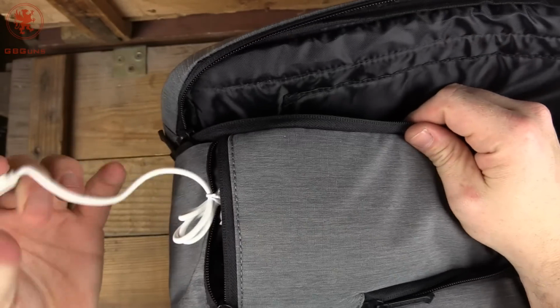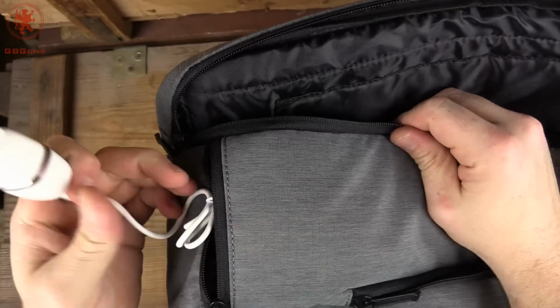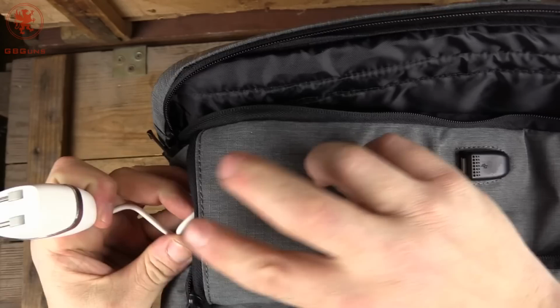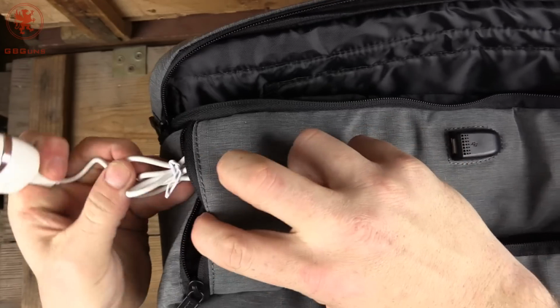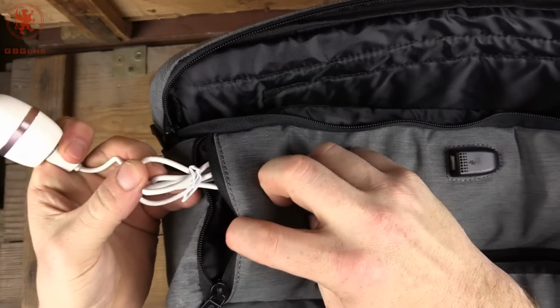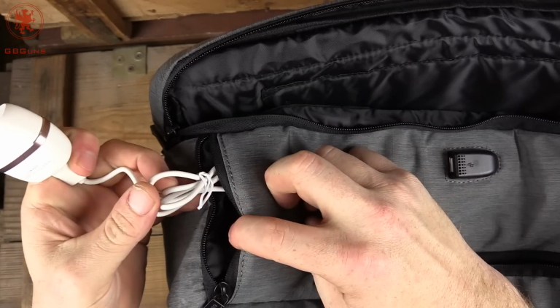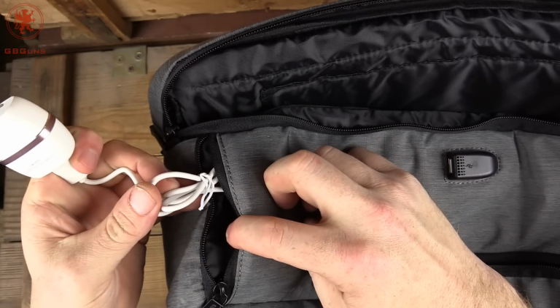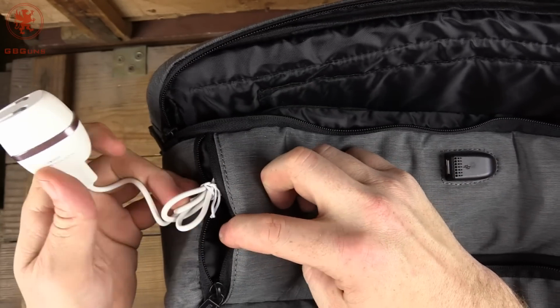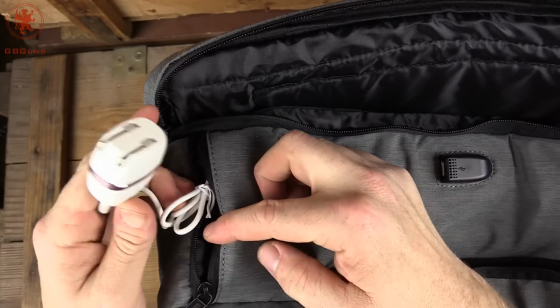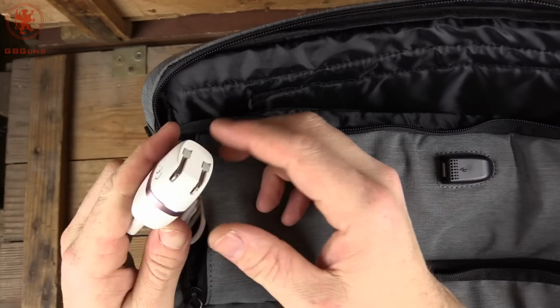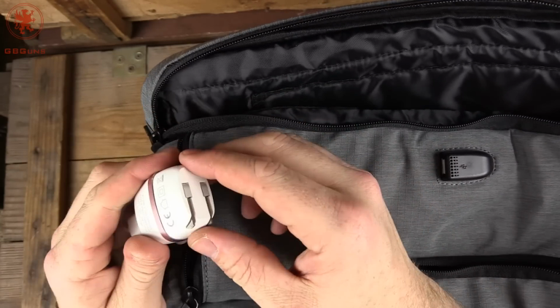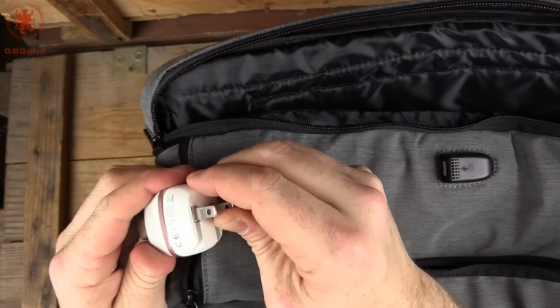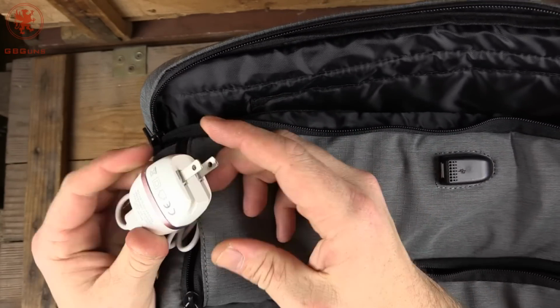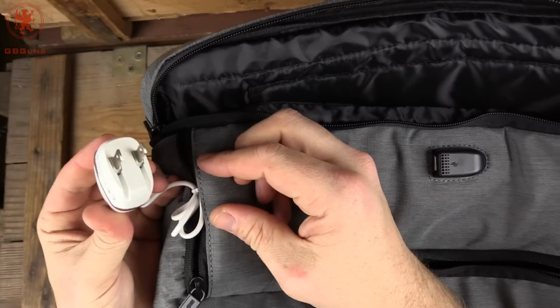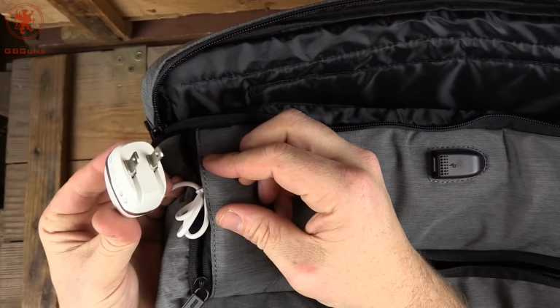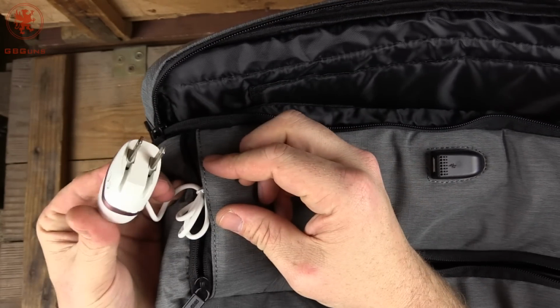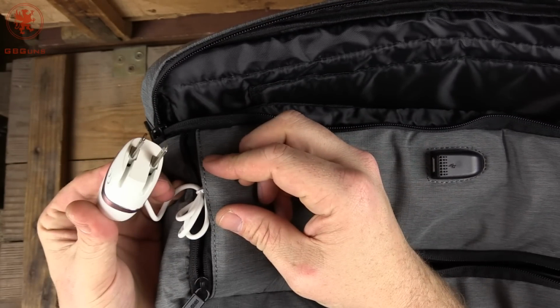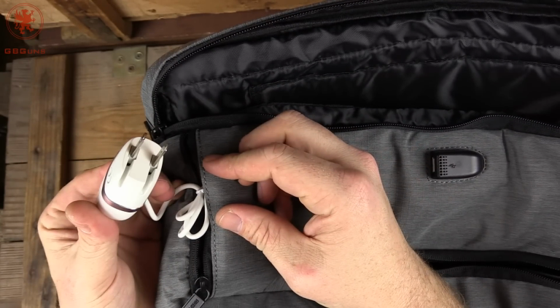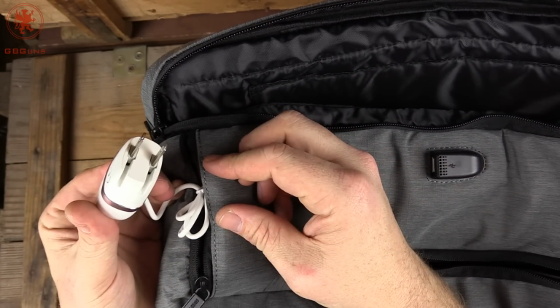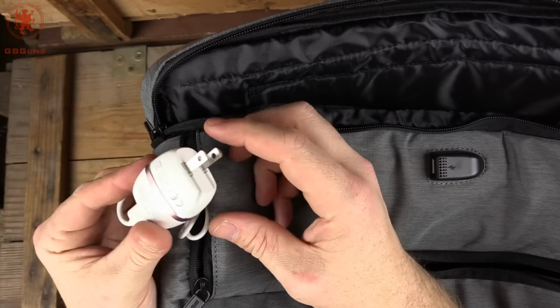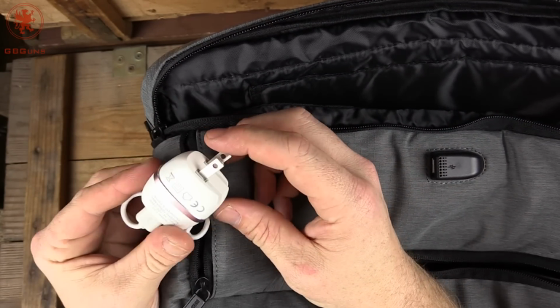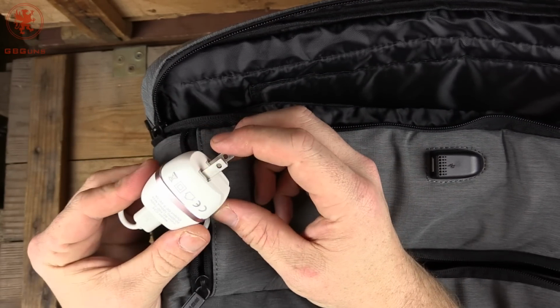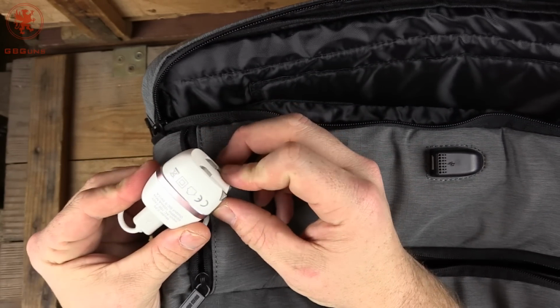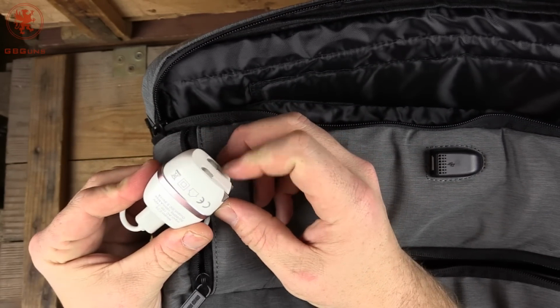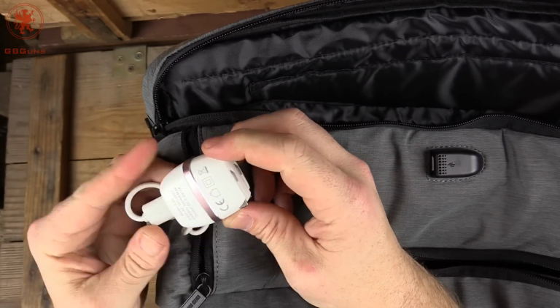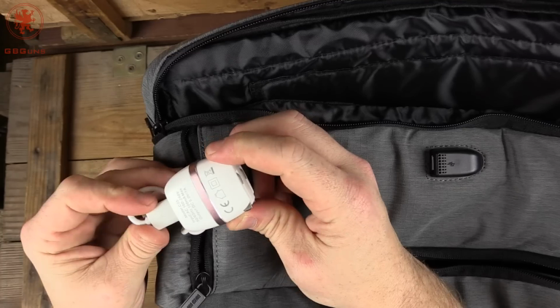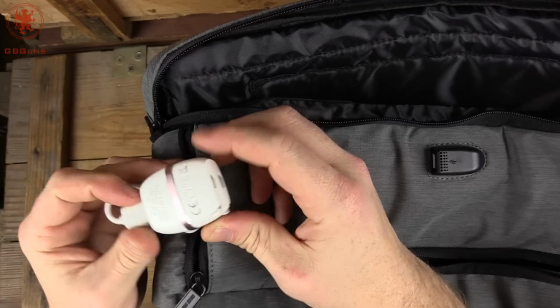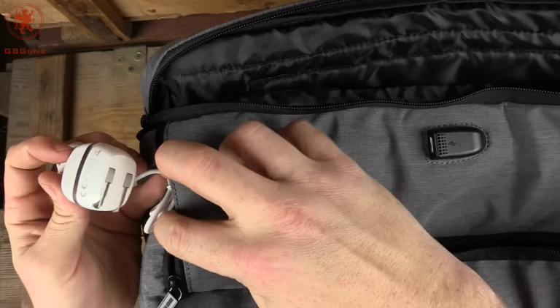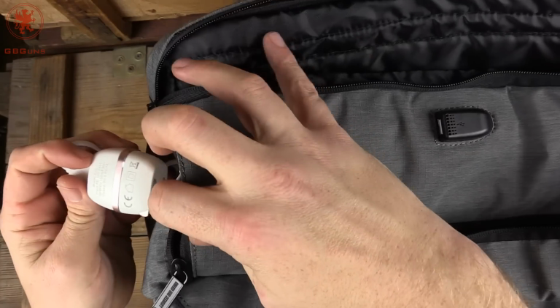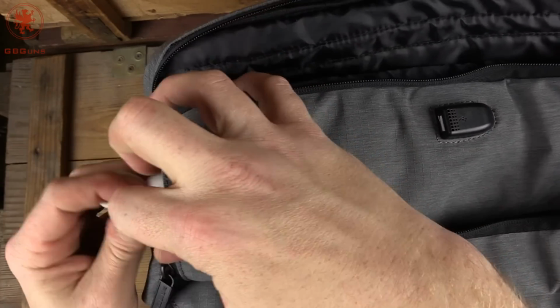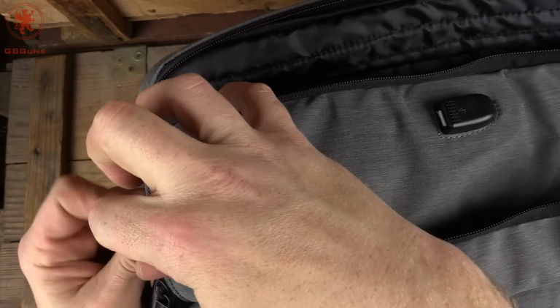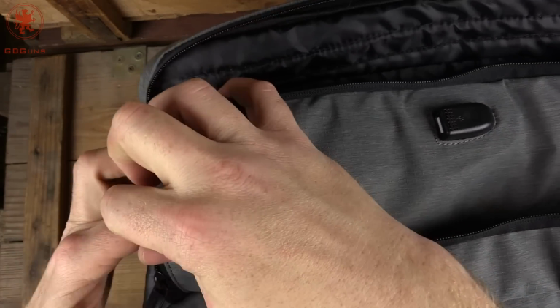You get access to charge the internal battery through this pocket here. This comes out, and you can see there's quite a bit more cord. Plug in, and now you've got juice. Brilliant idea.